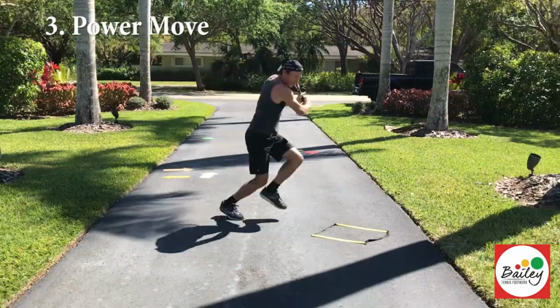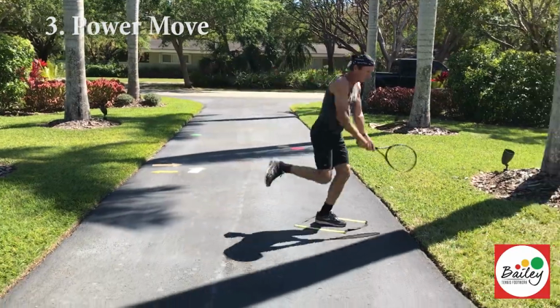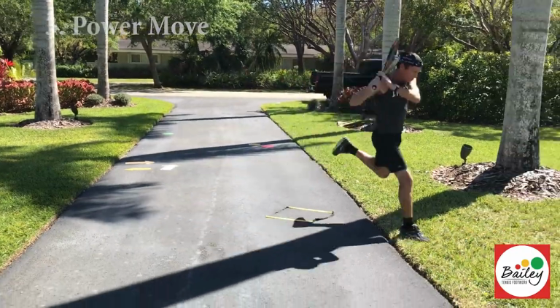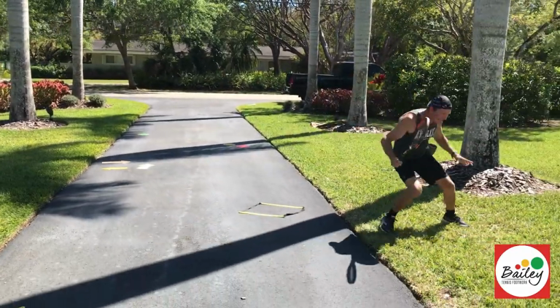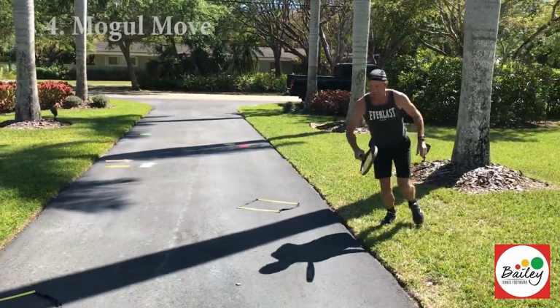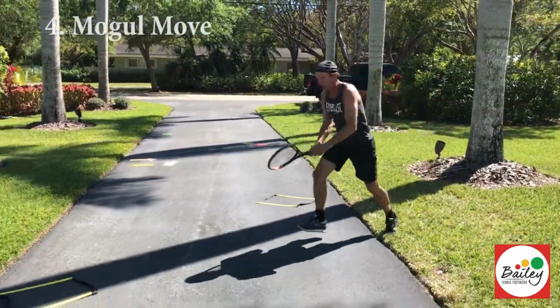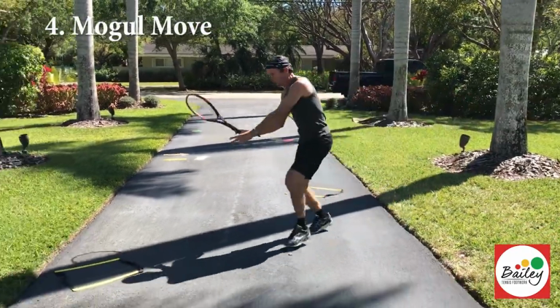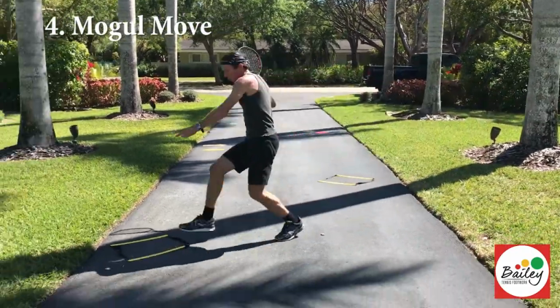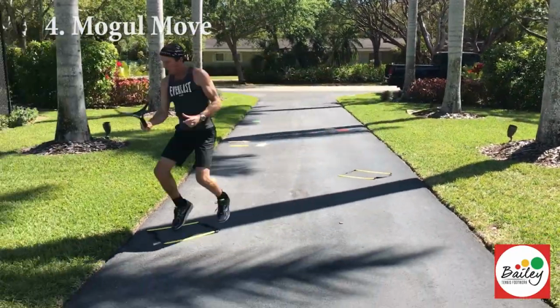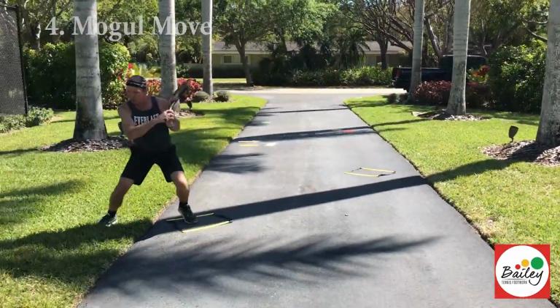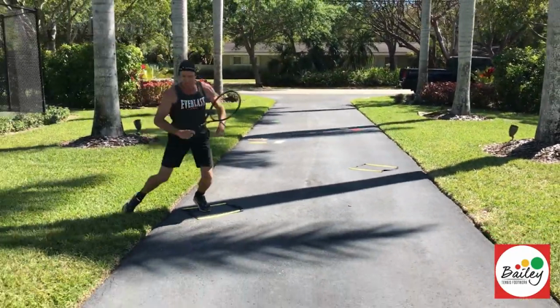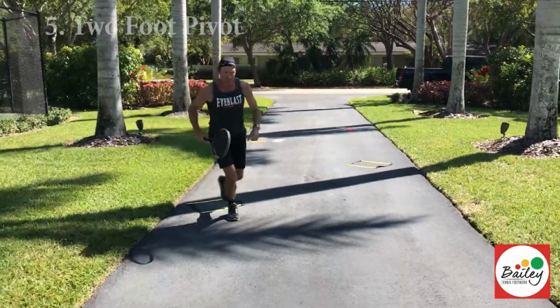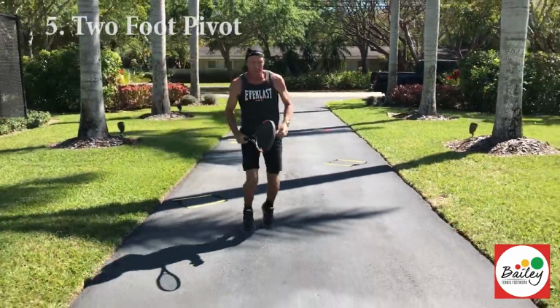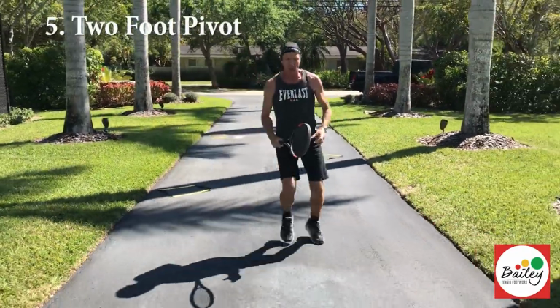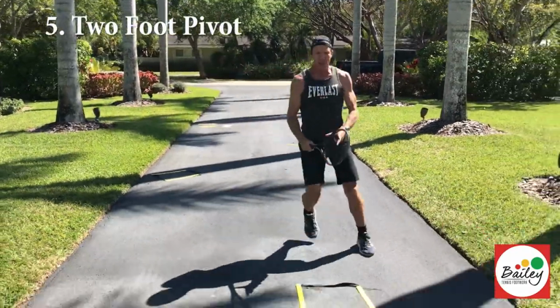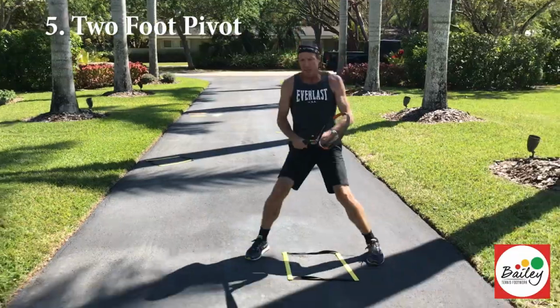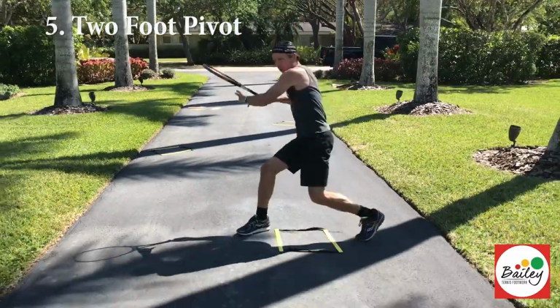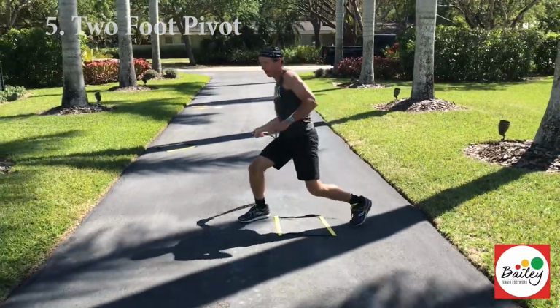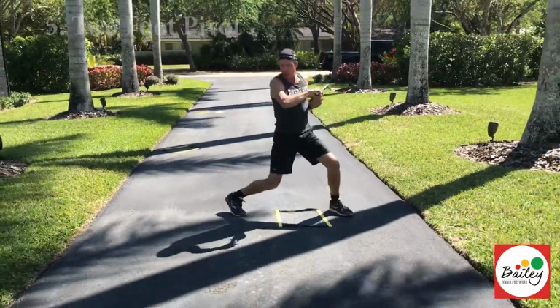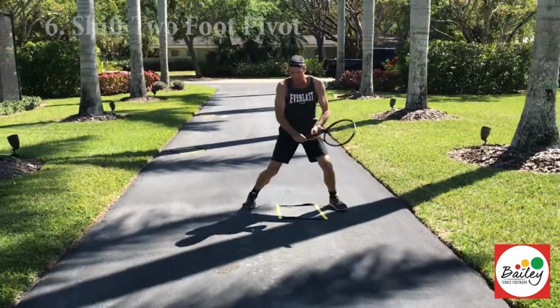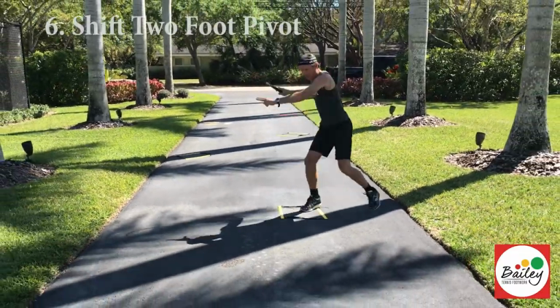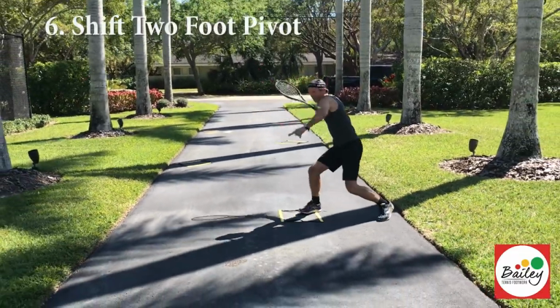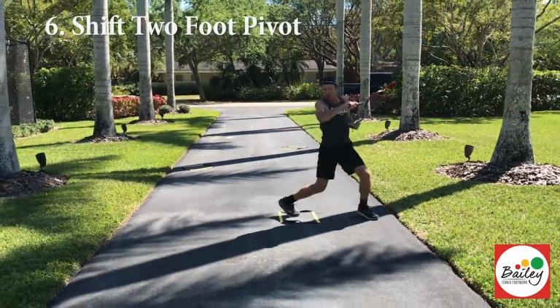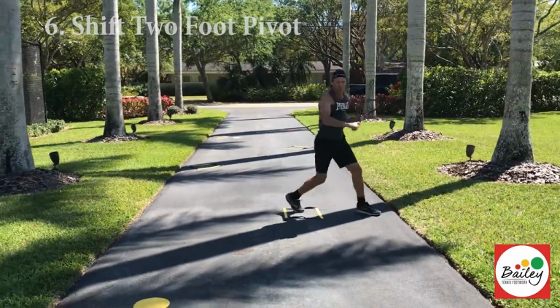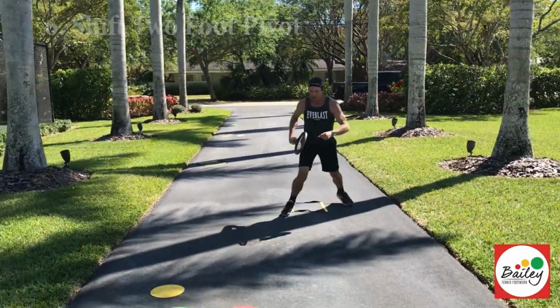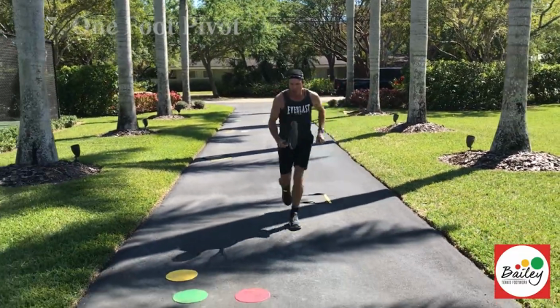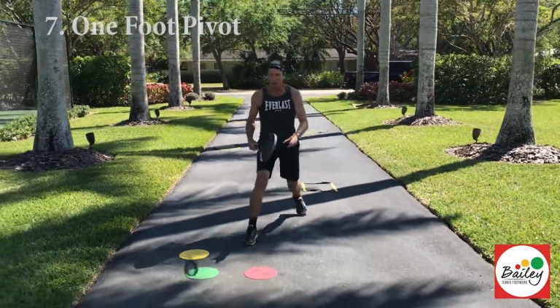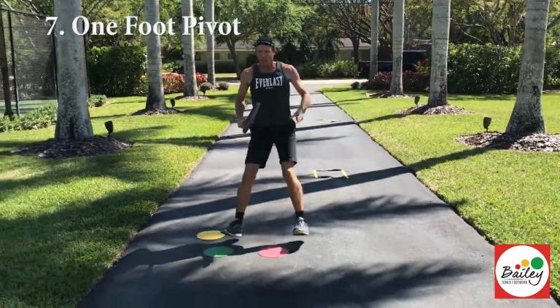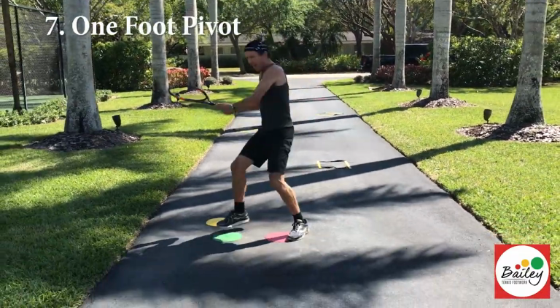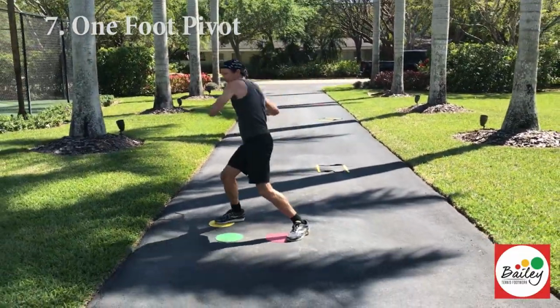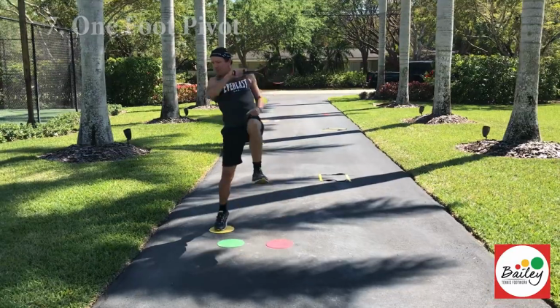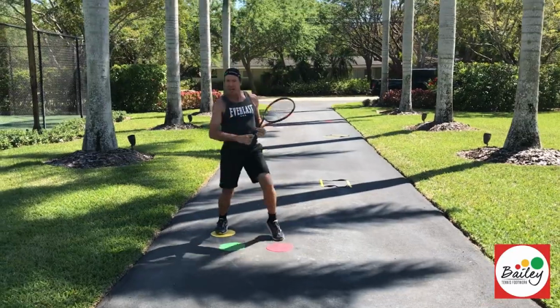Lunge, brake, recover, mogul, shift your feet, two foot pivot, hit it straight, coming at the body, shift two foot pivot, one foot pivot, hit it heavy, knee up down the line.